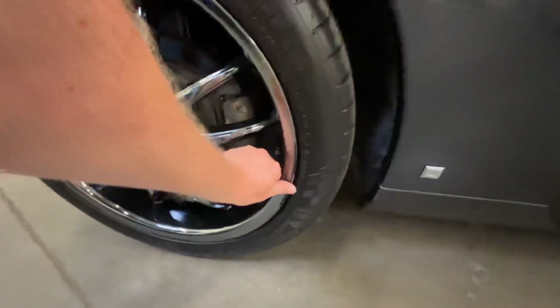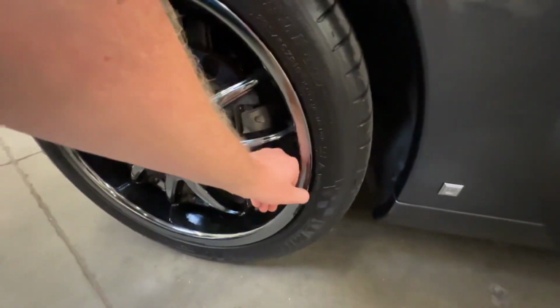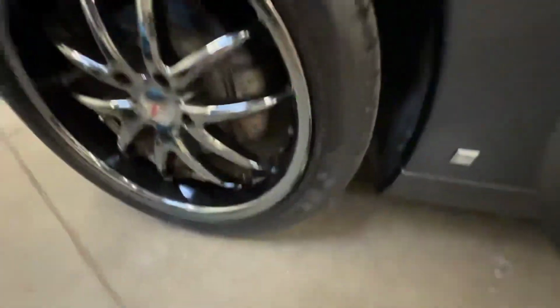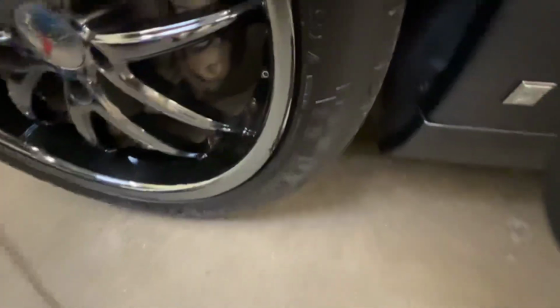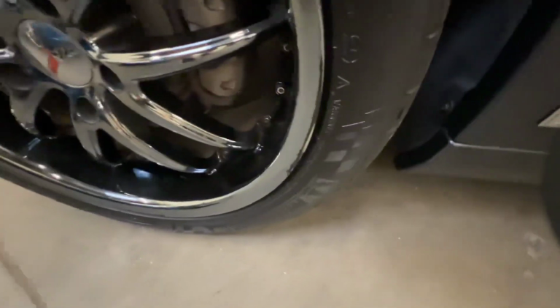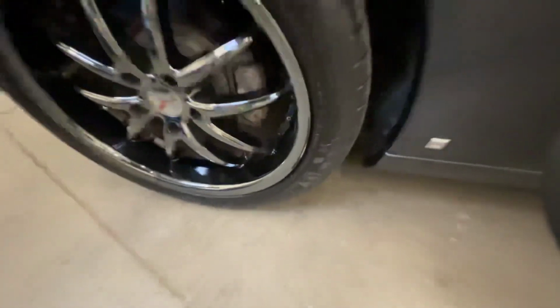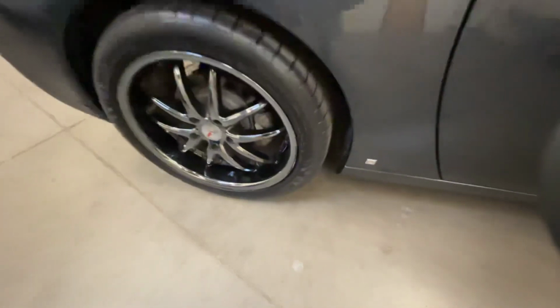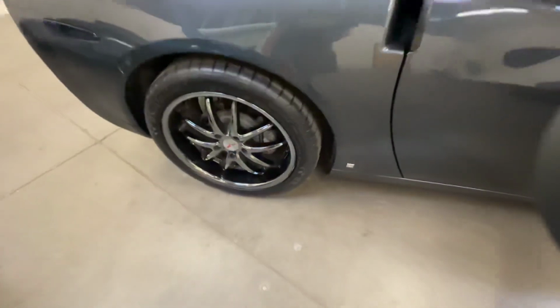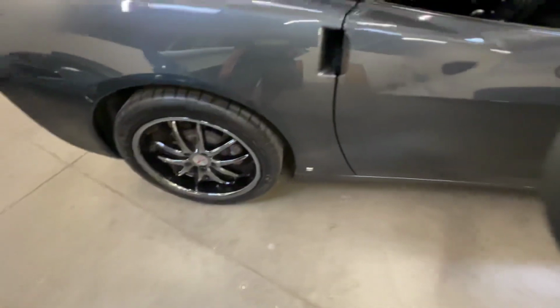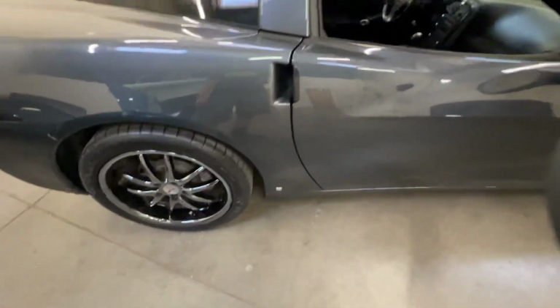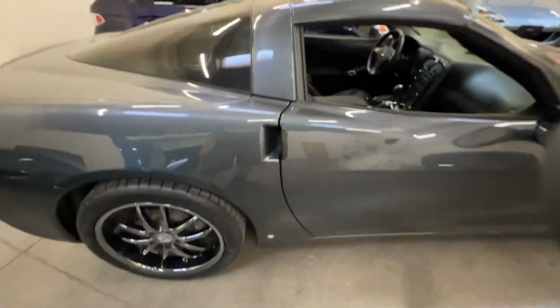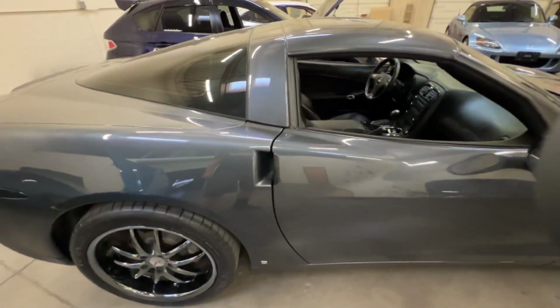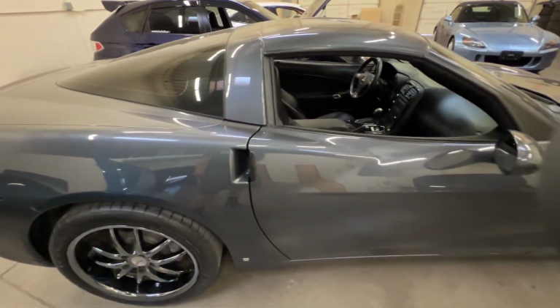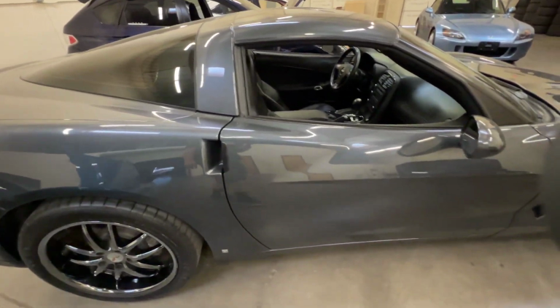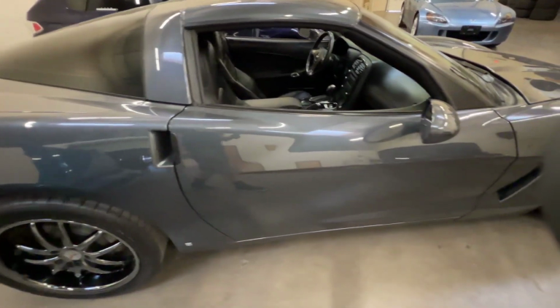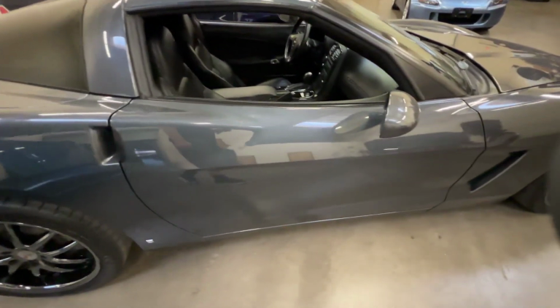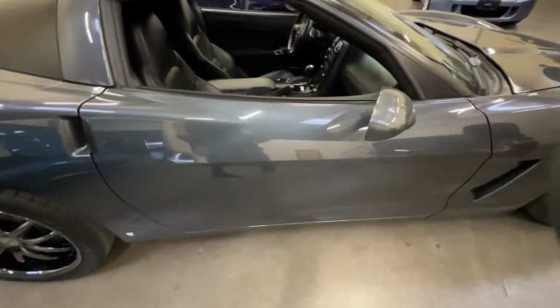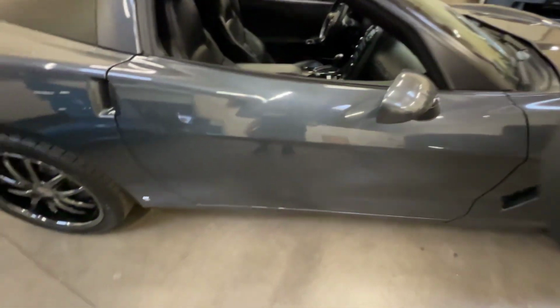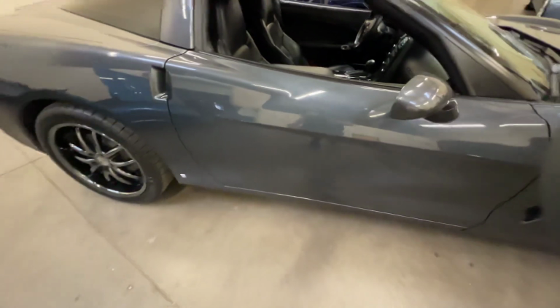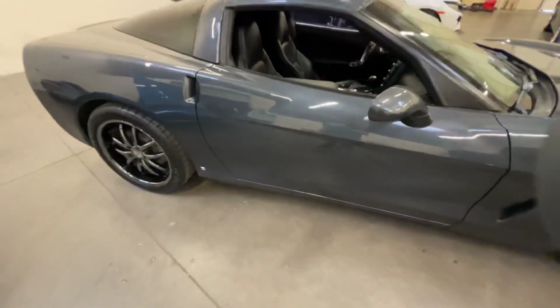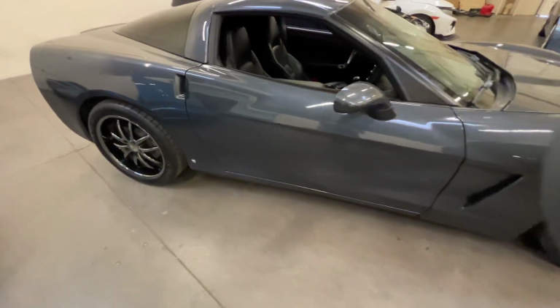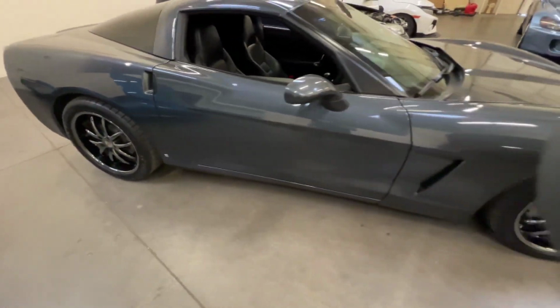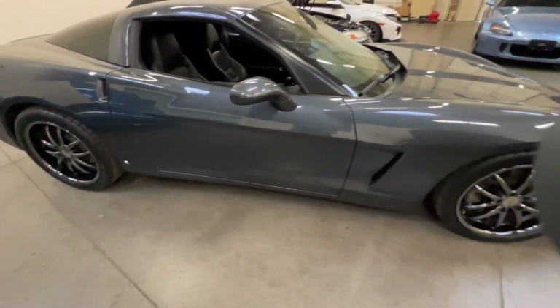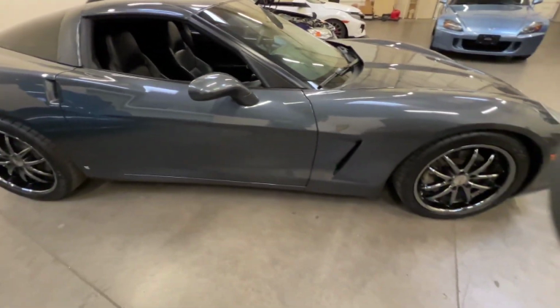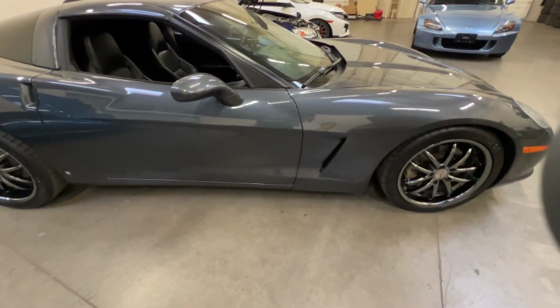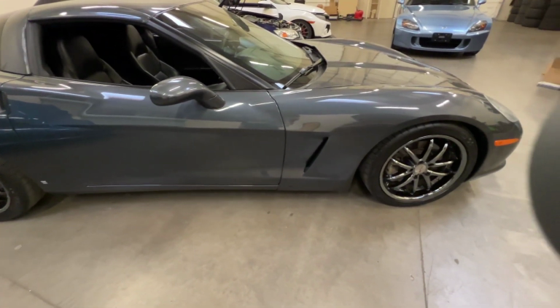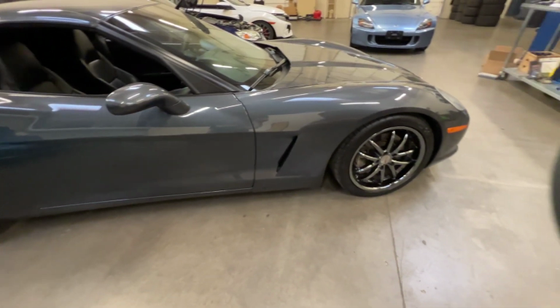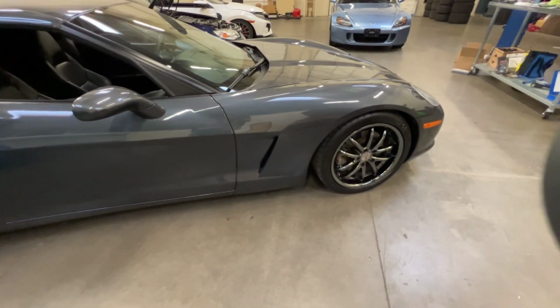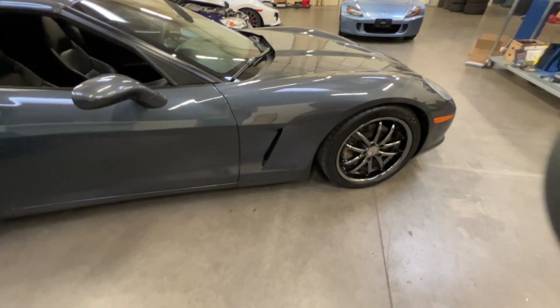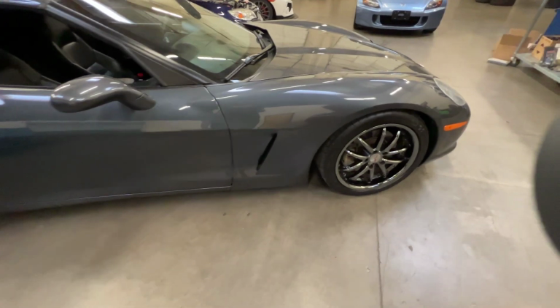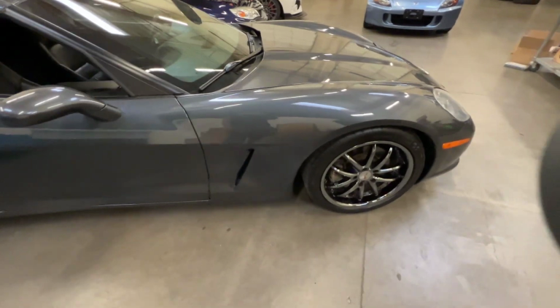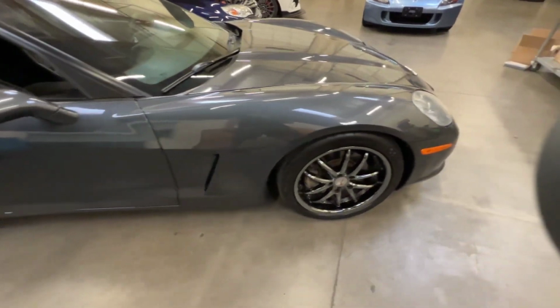The wheels are like a flat black chrome. I don't see any curb rashing — maybe a little bit right here but it's not bad. Really not a lot of exterior damage overall, which is always good to see.